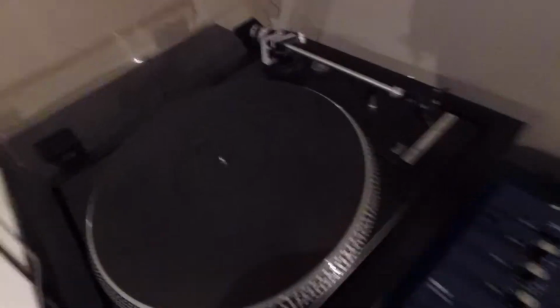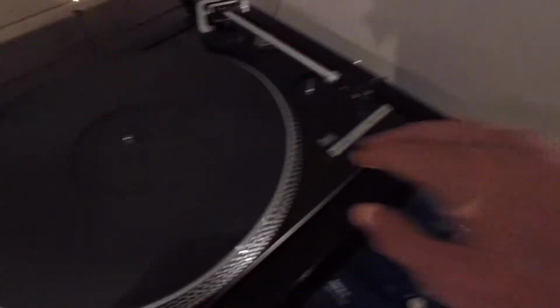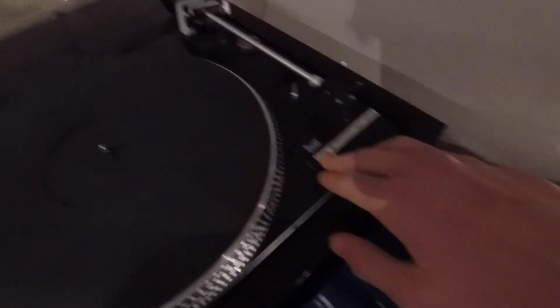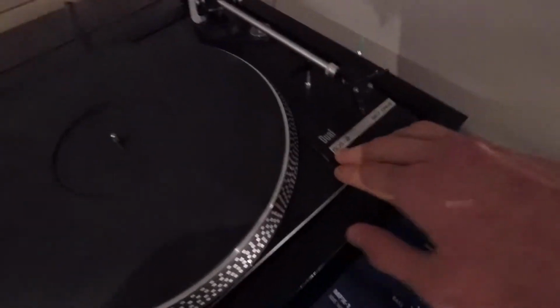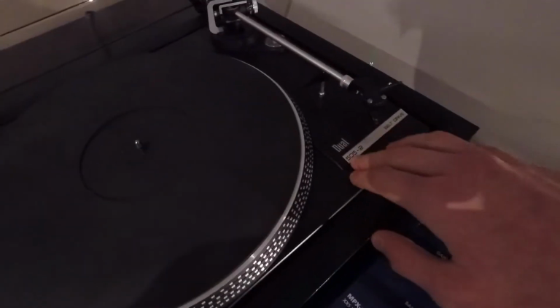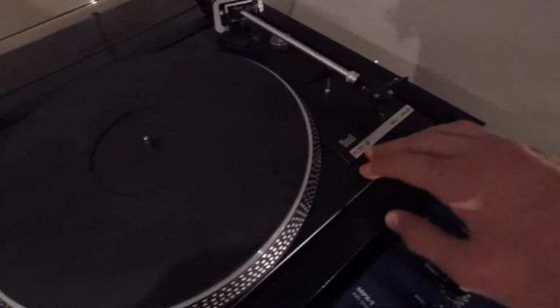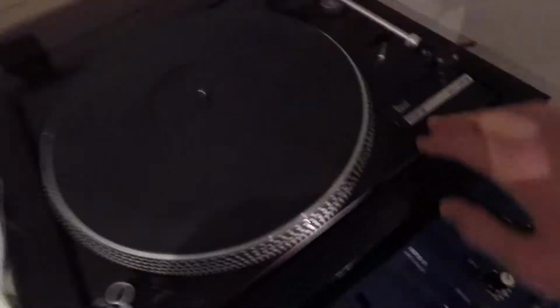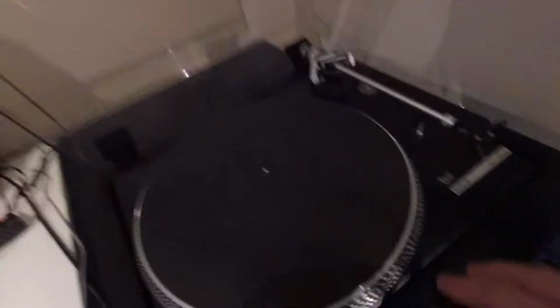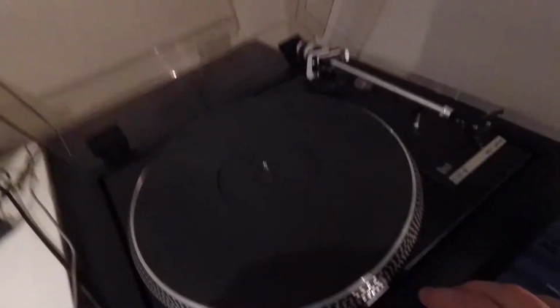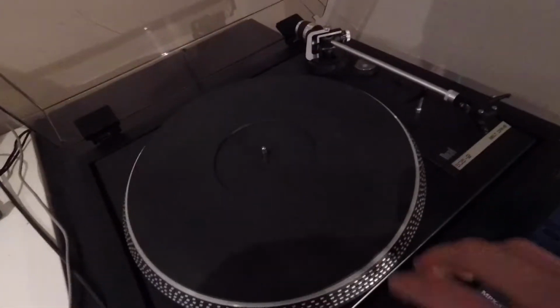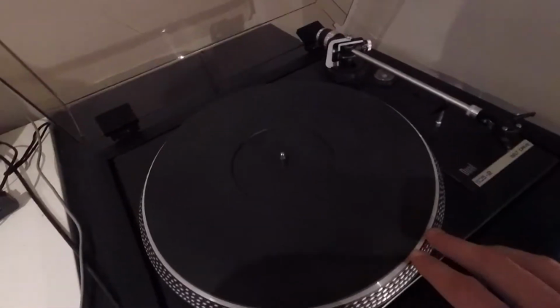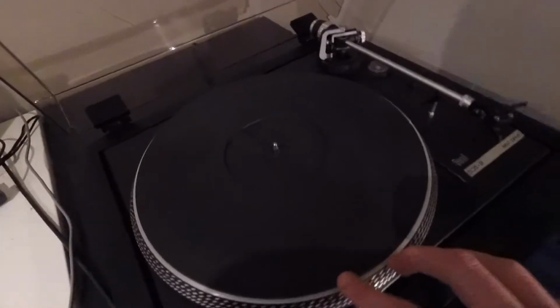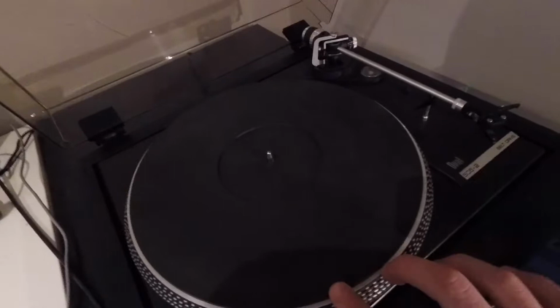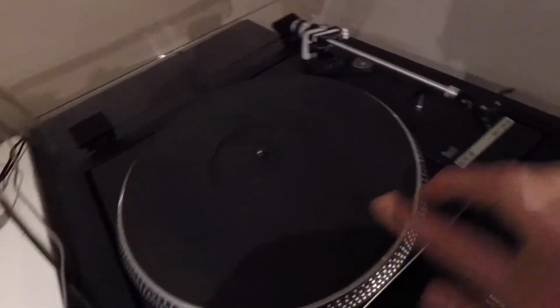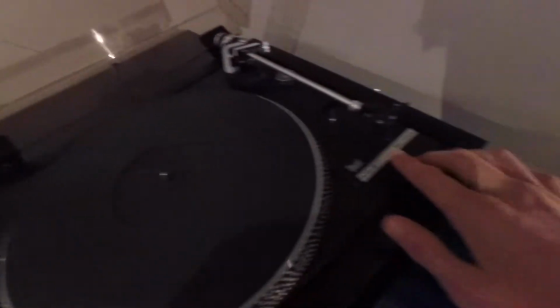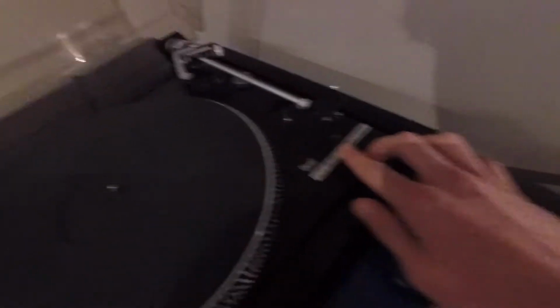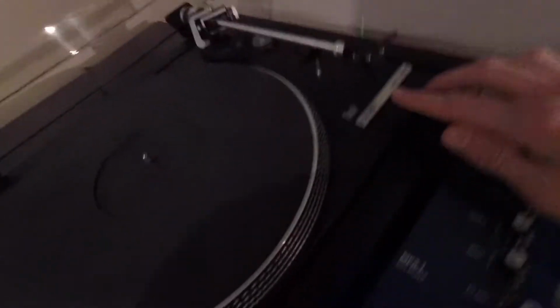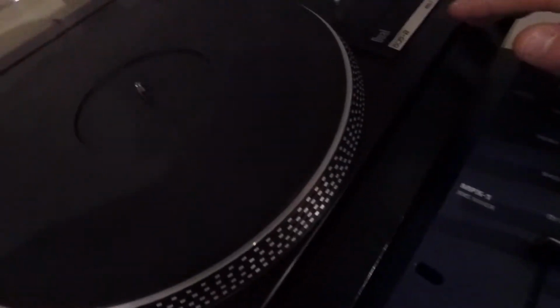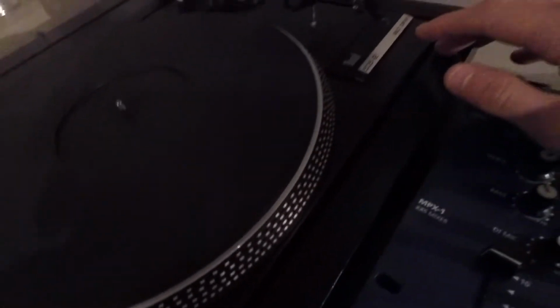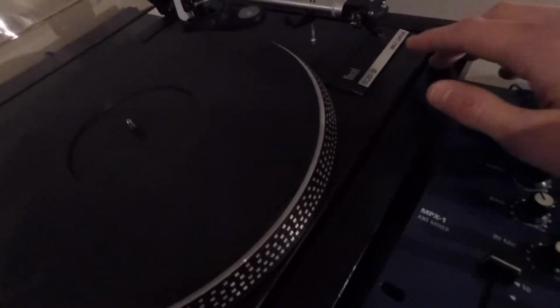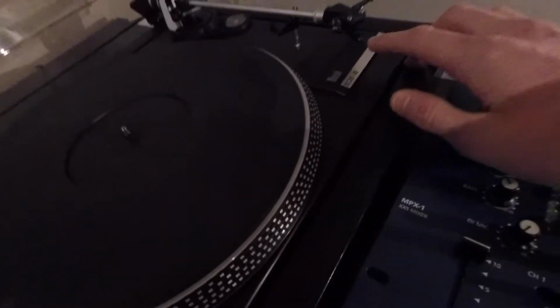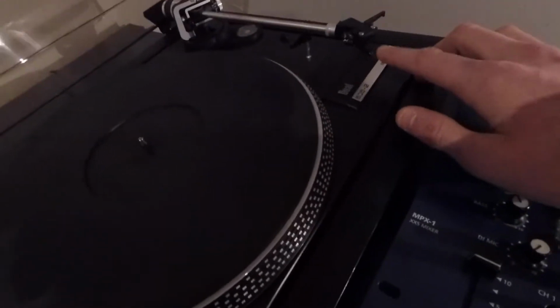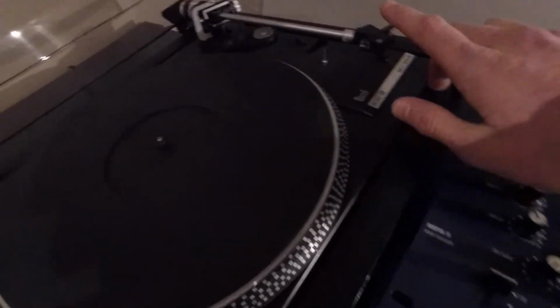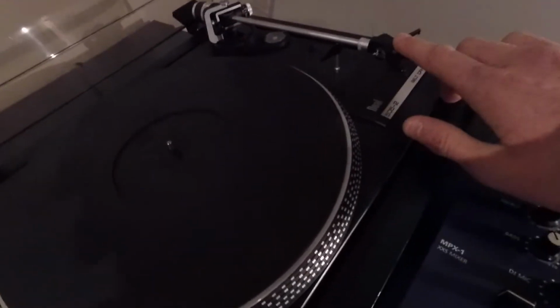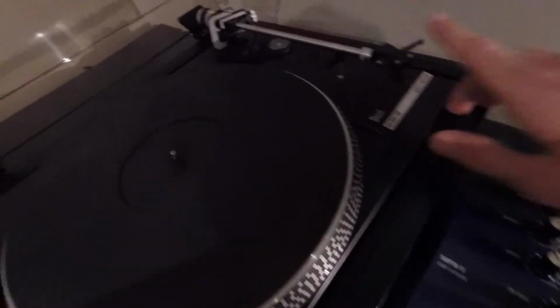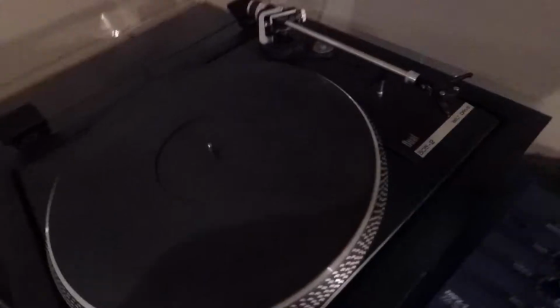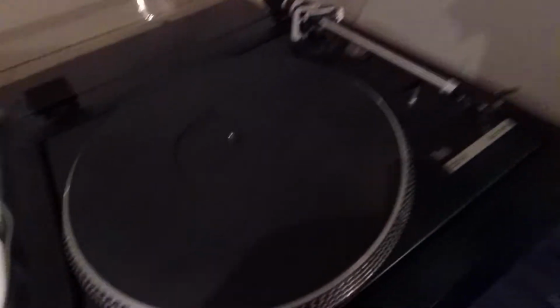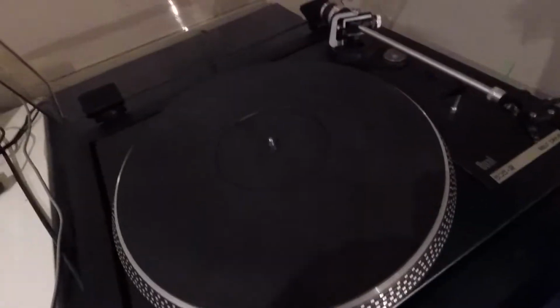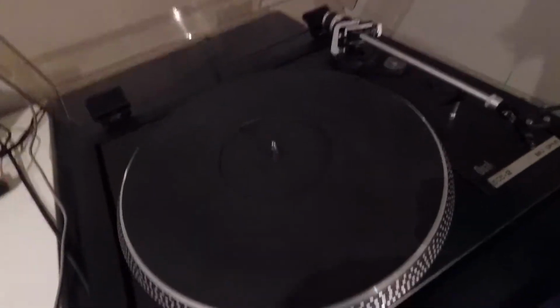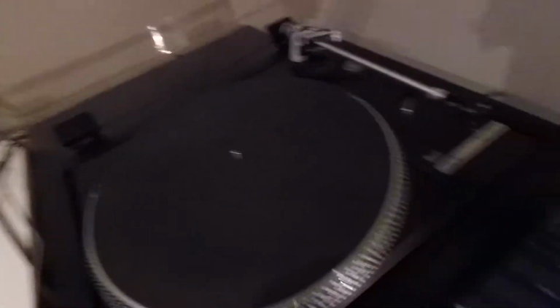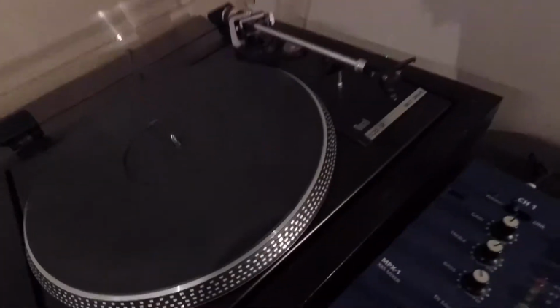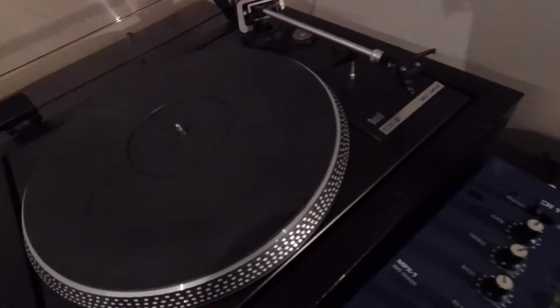Let me show you how to do this. This is the Dual 505-2 turntable — it's a pretty good turntable actually, and the needle is really good. This is one of the Autophon OM cartridges on here, so it's a really good sound.